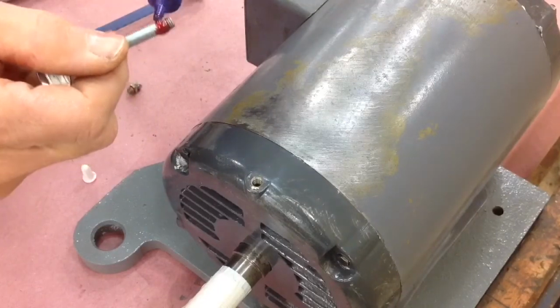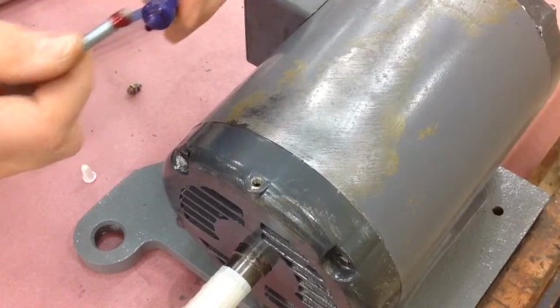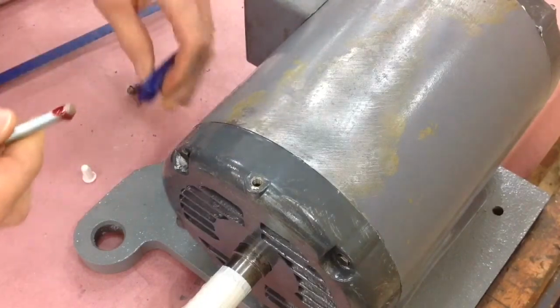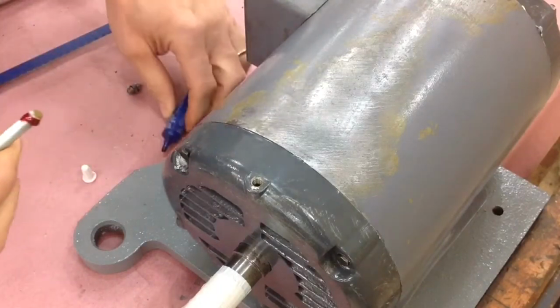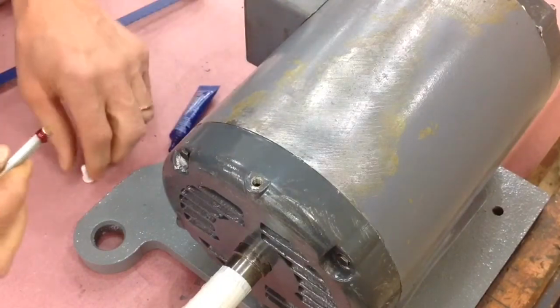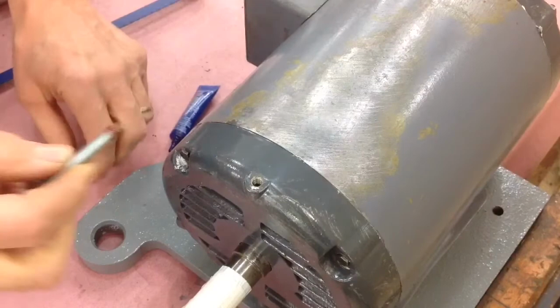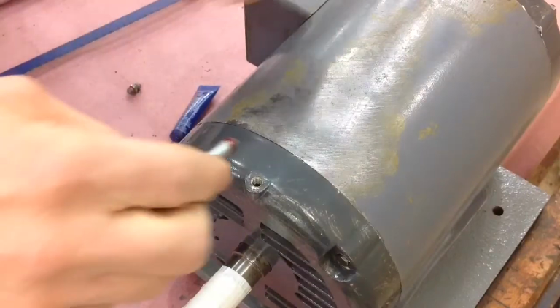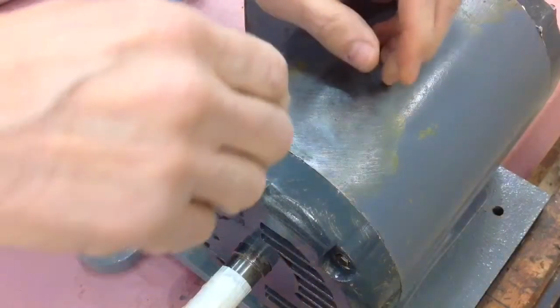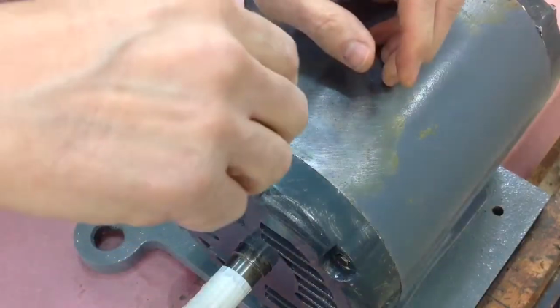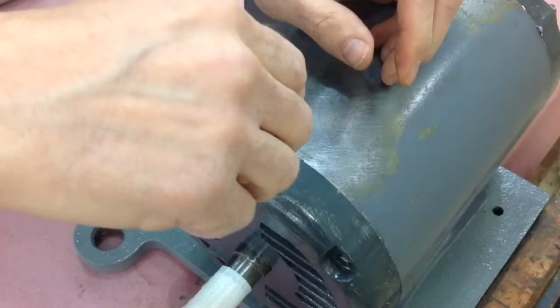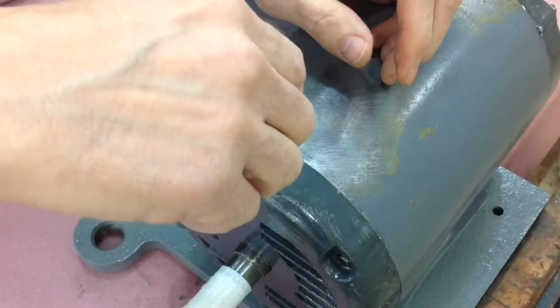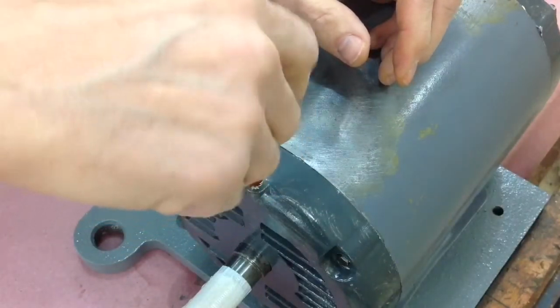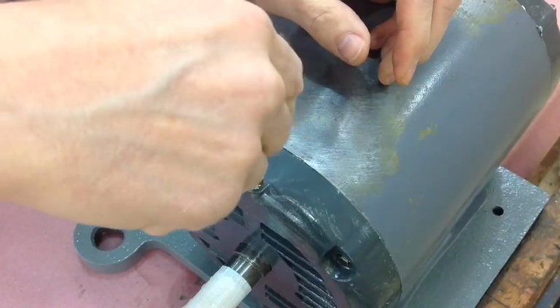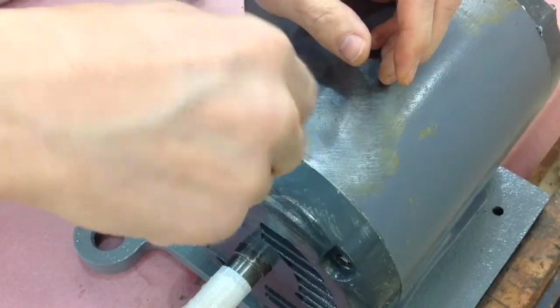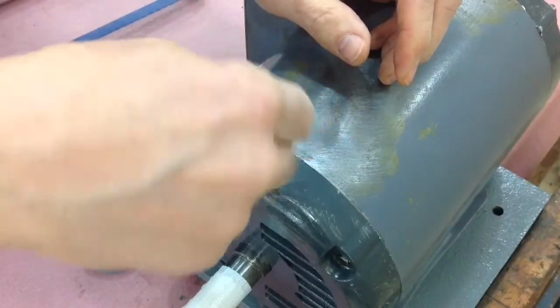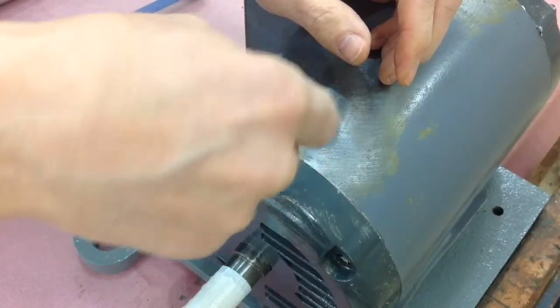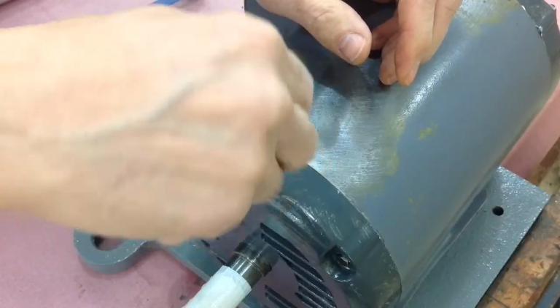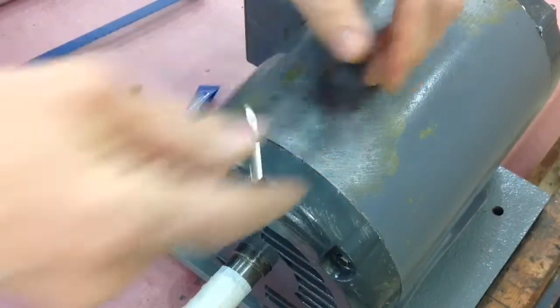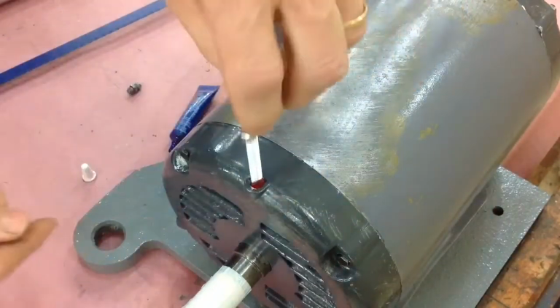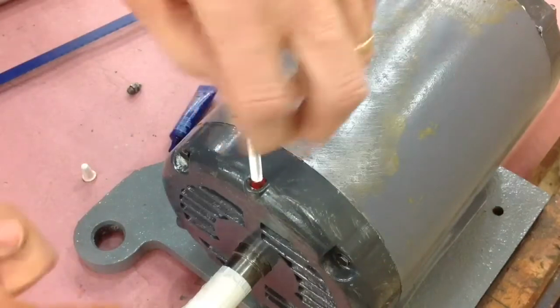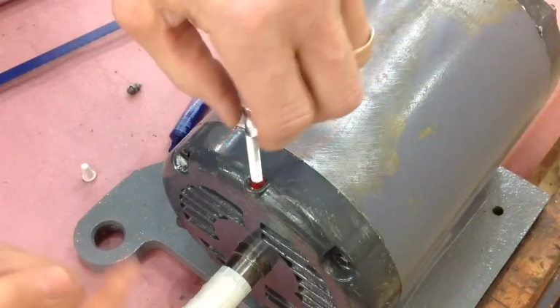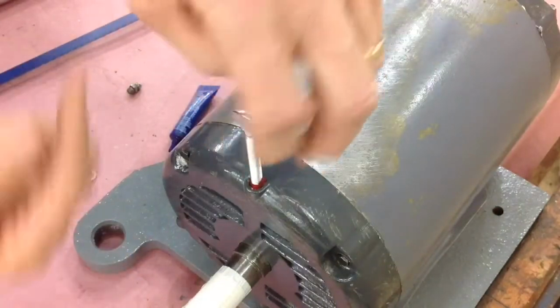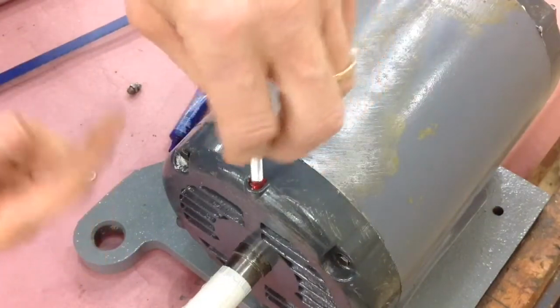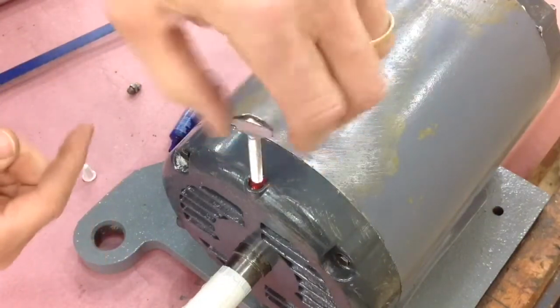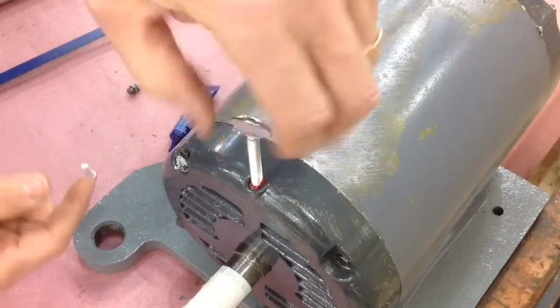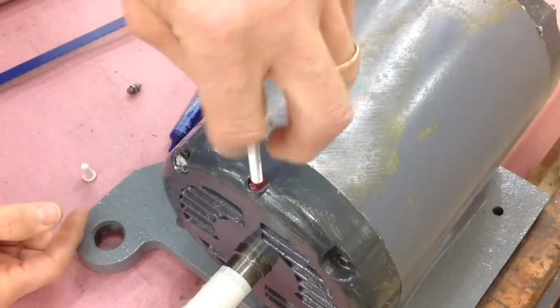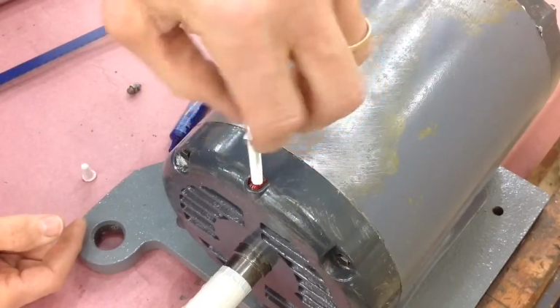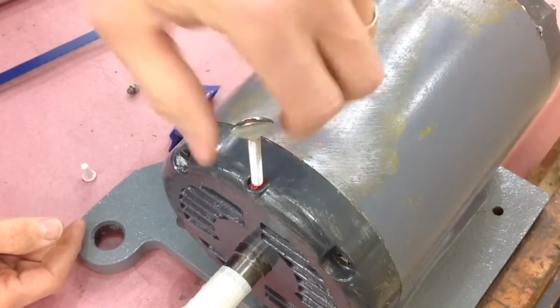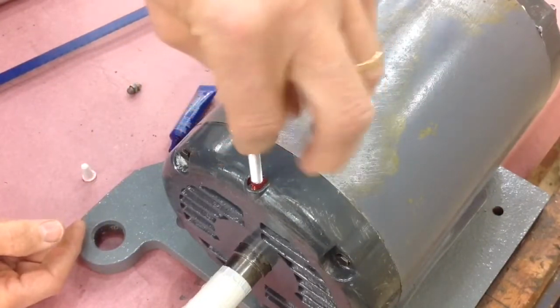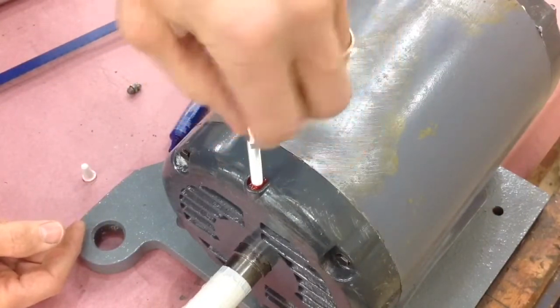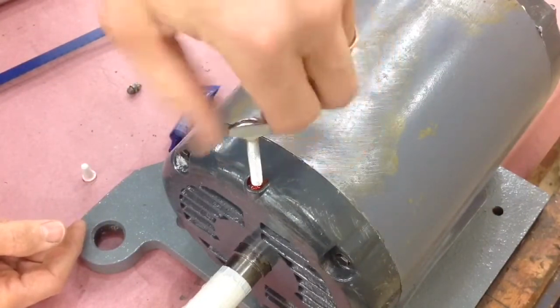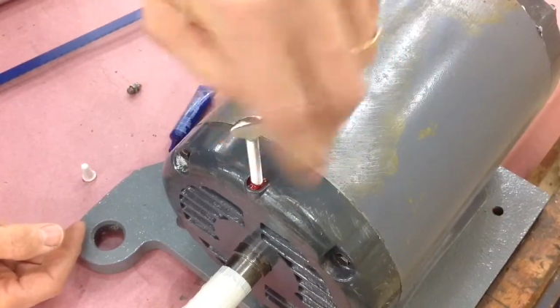I don't want anybody to accidentally try to grease this thing, because the grease doesn't have anywhere to go and it could actually come back and go into the motor, which I don't want.